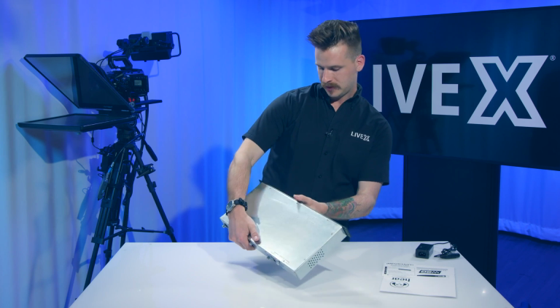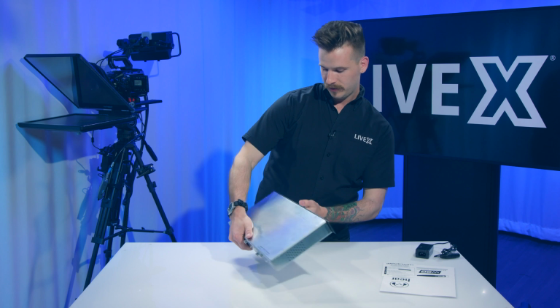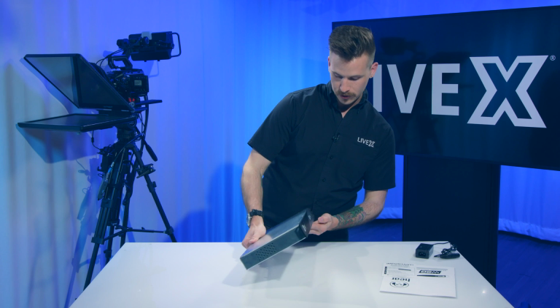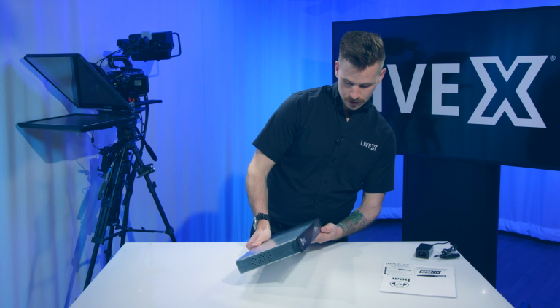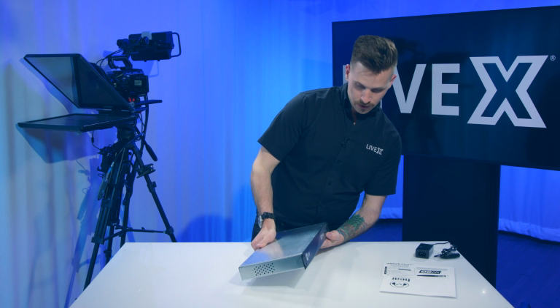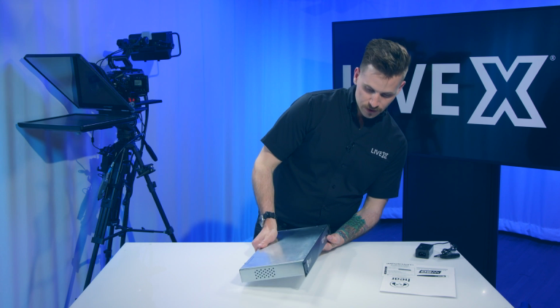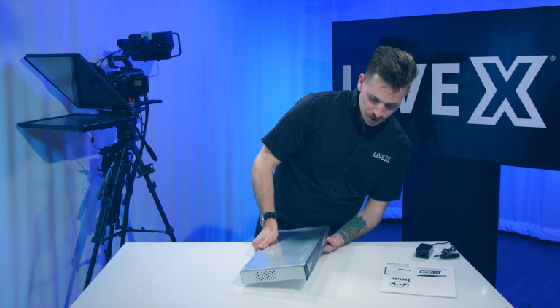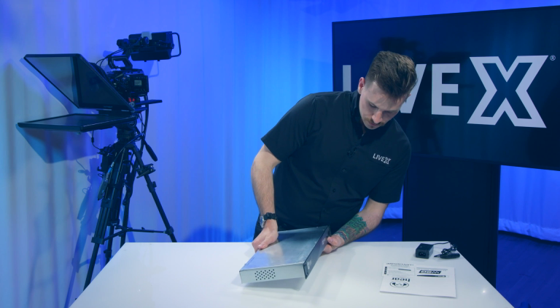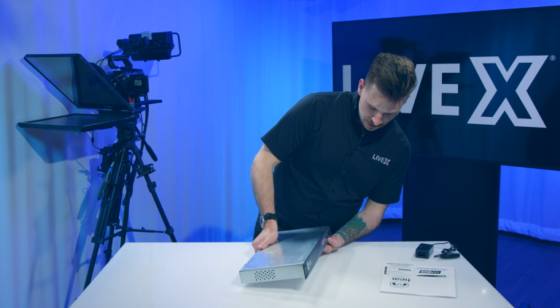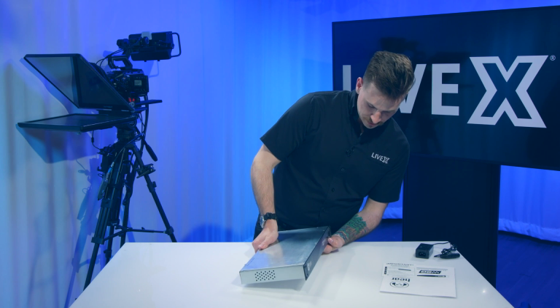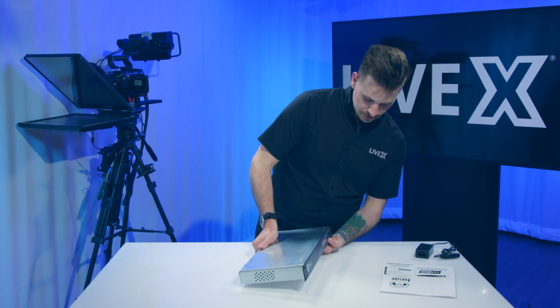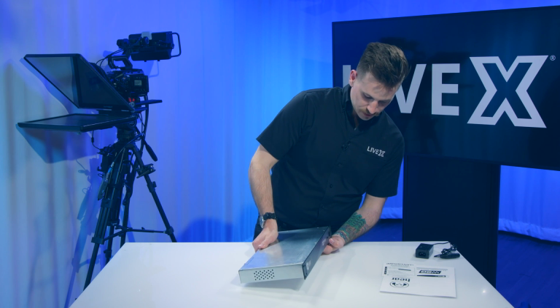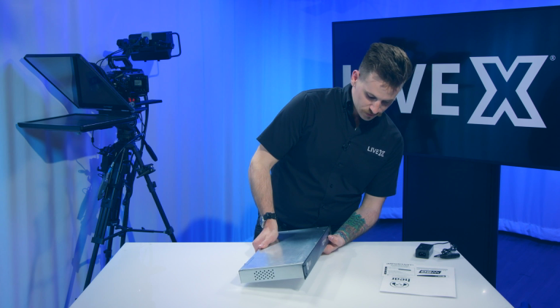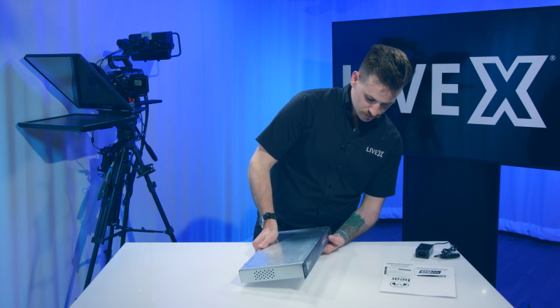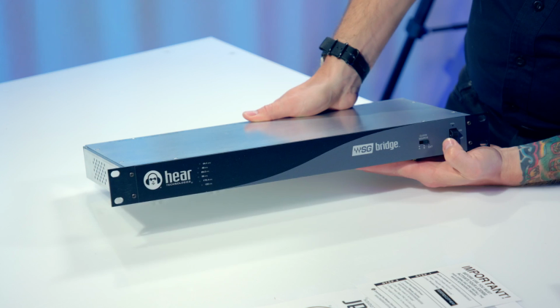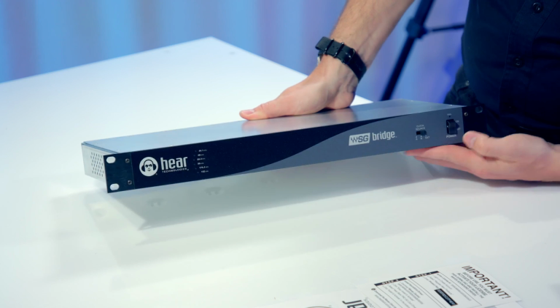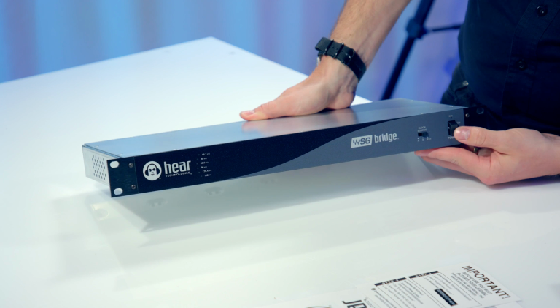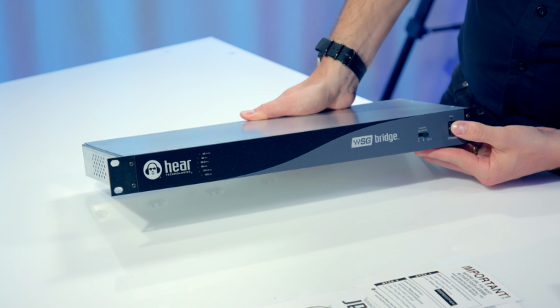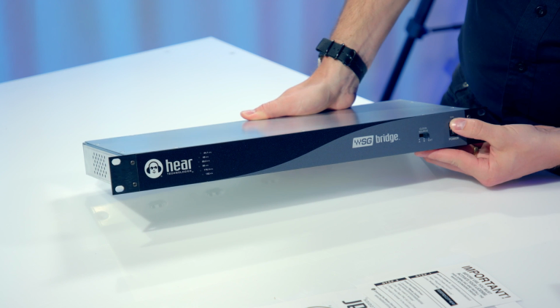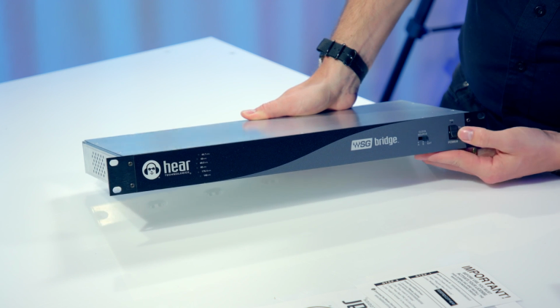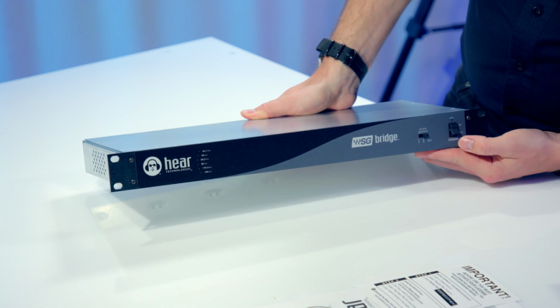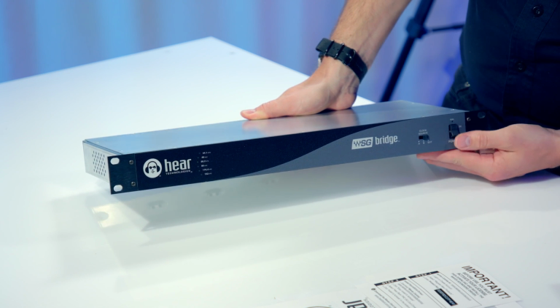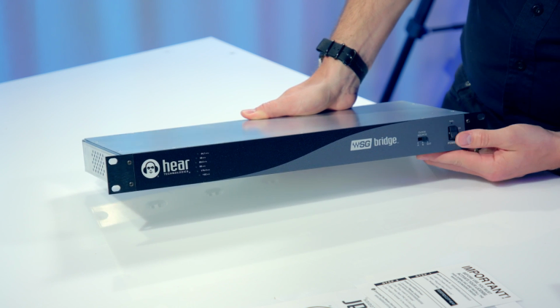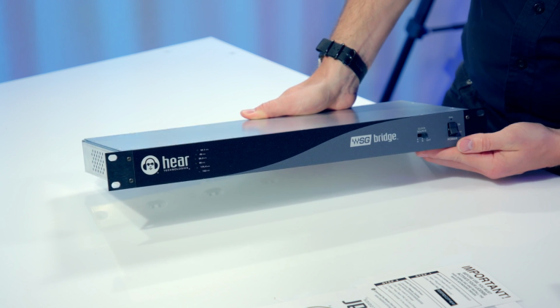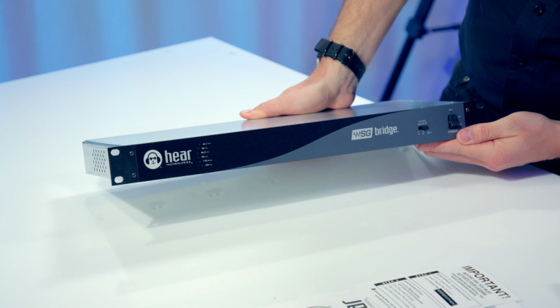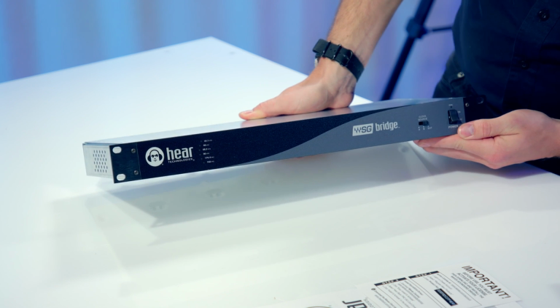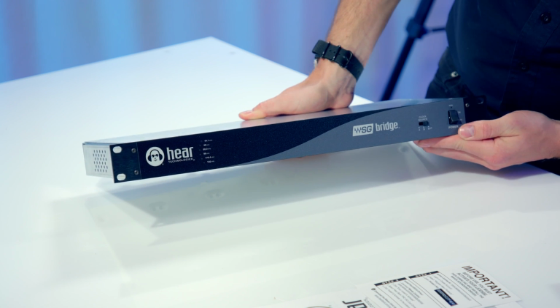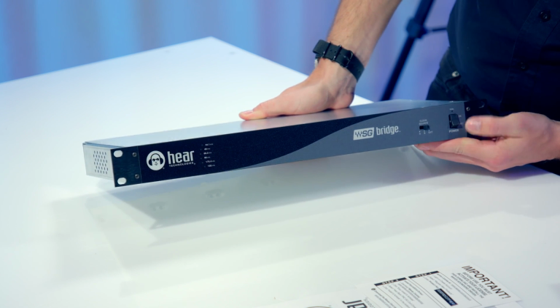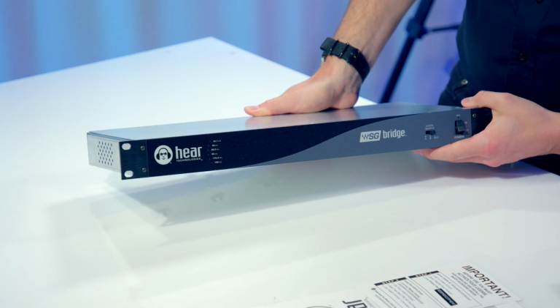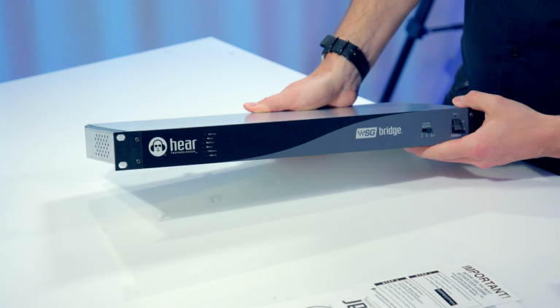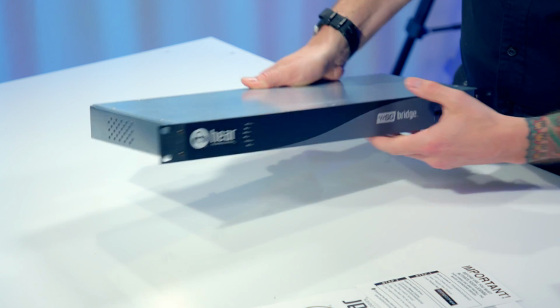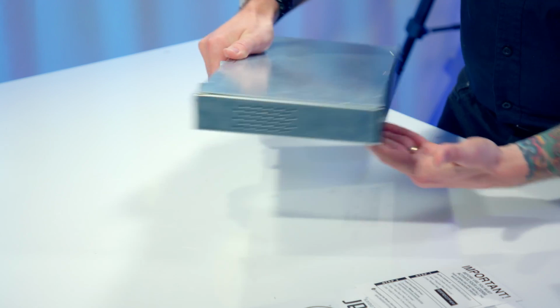On the front, you have a selection for clock source — an A, a B, and an external. You also have a nicely, really well-constructed power switch.